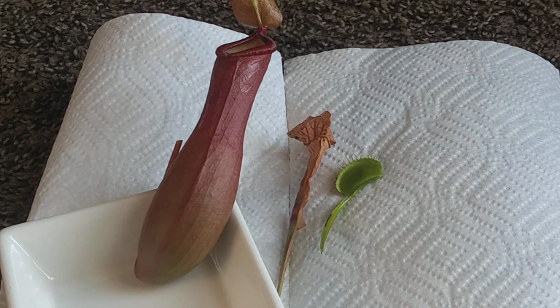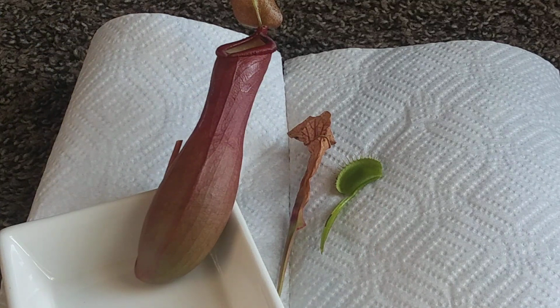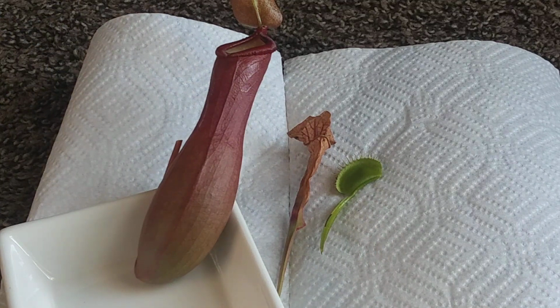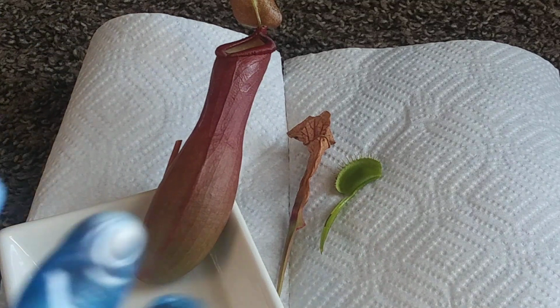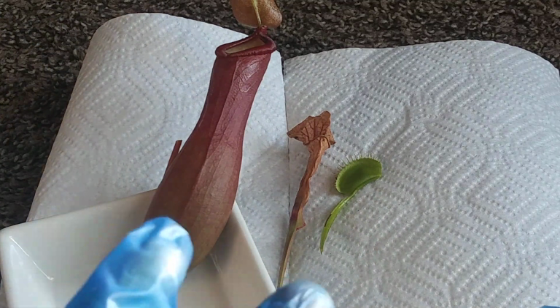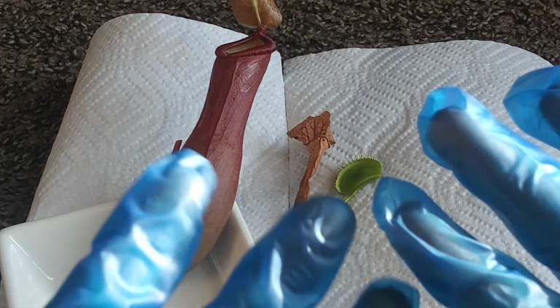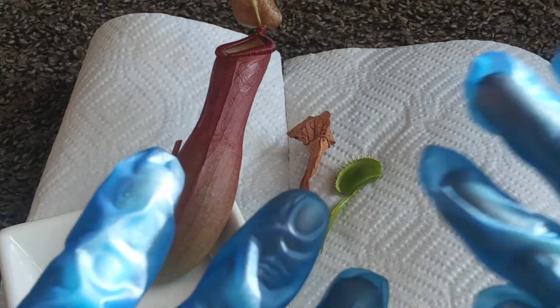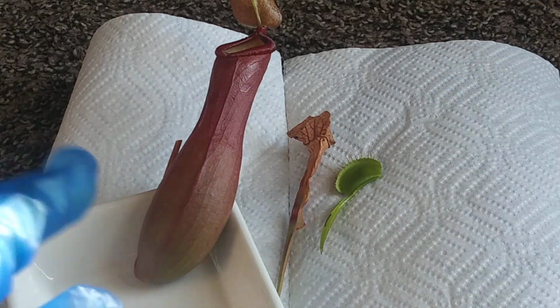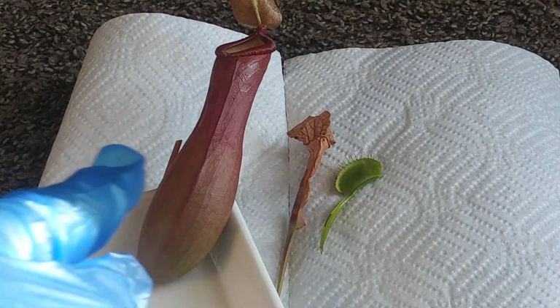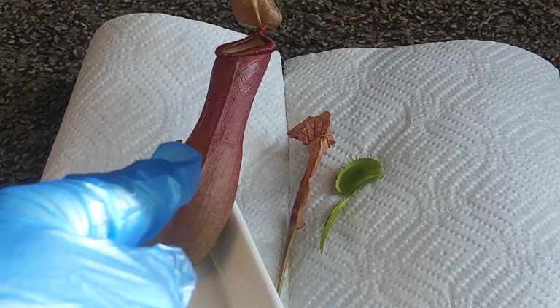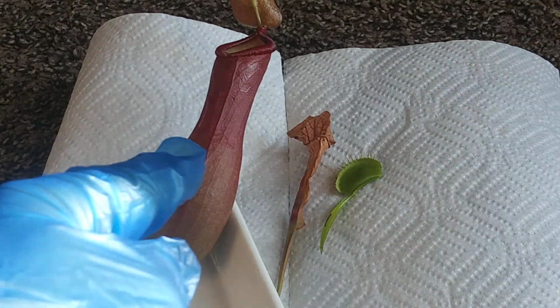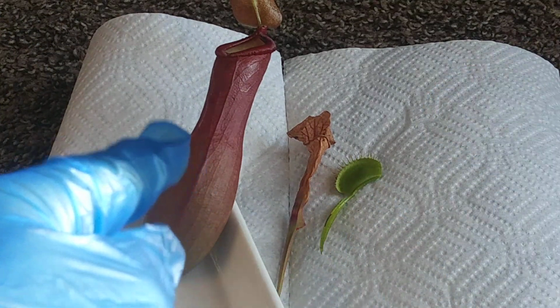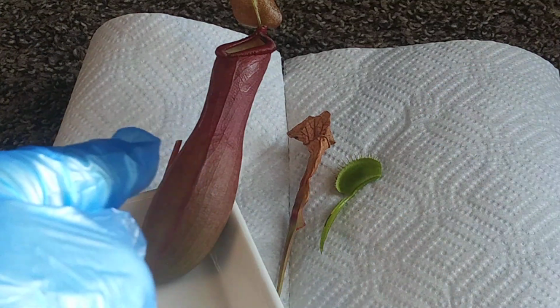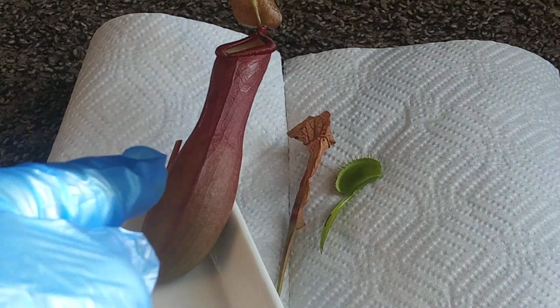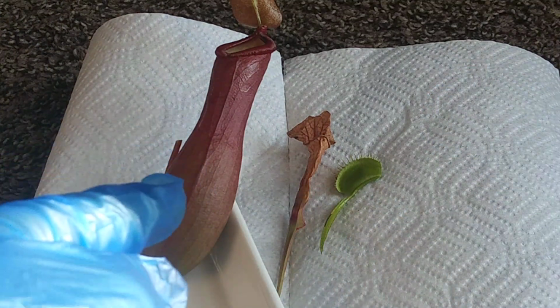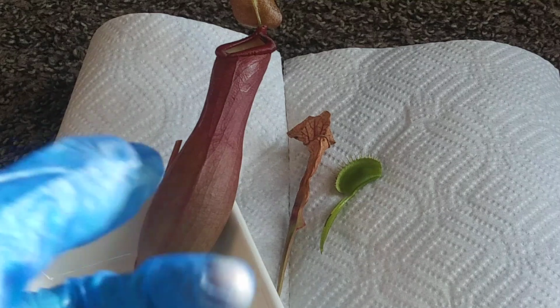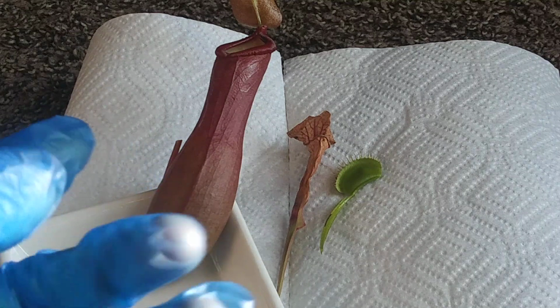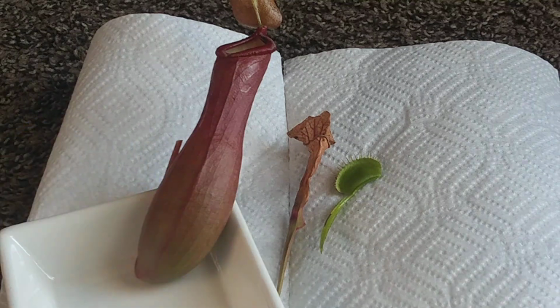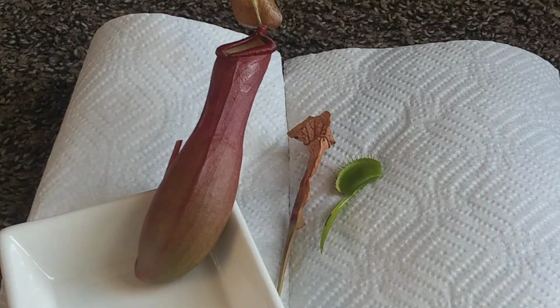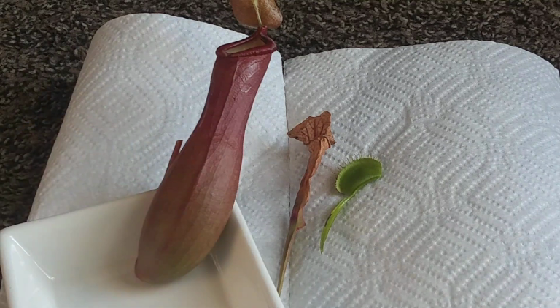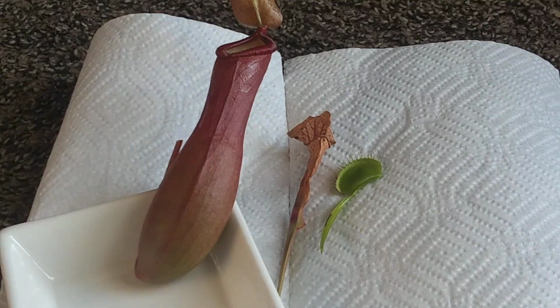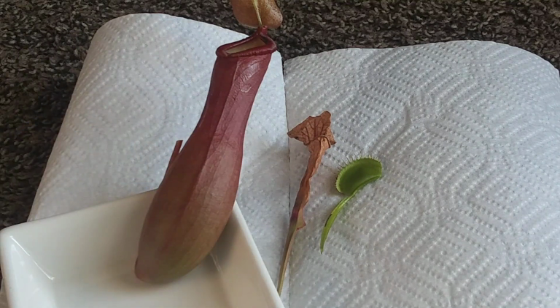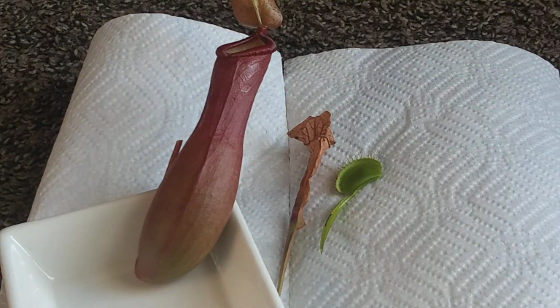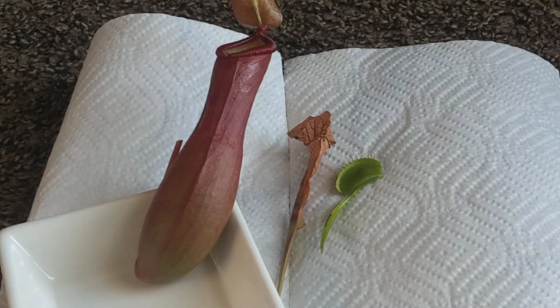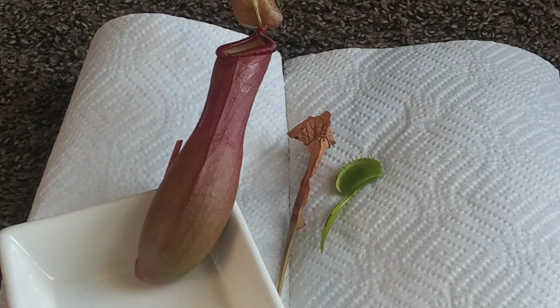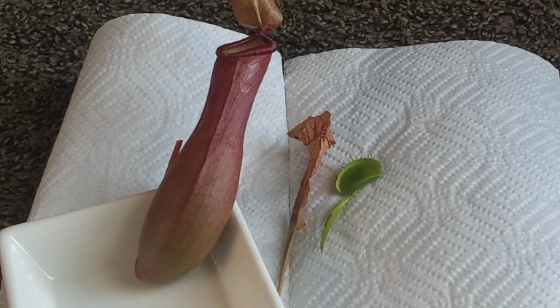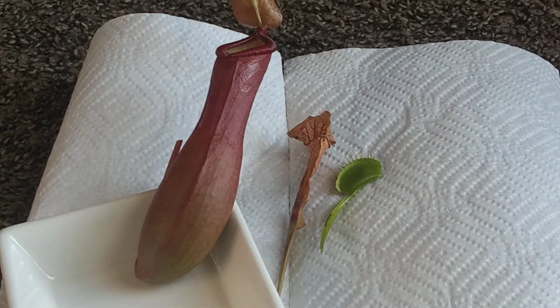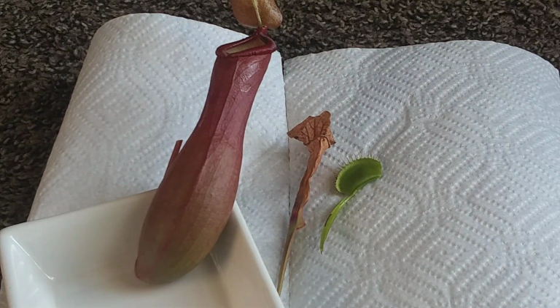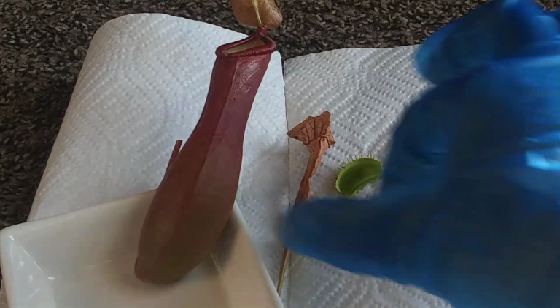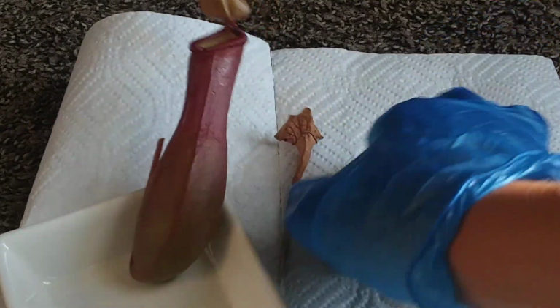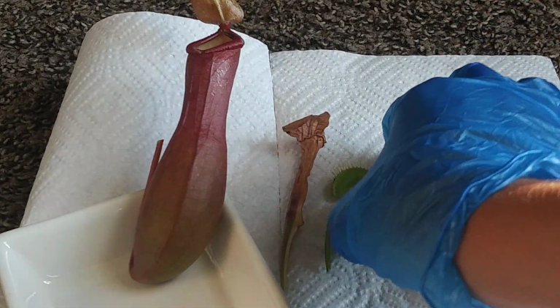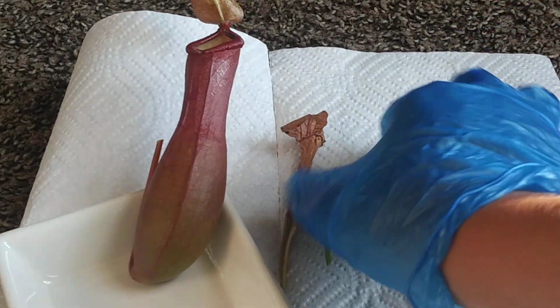I have gloves on because this is the only reason why — I don't want to get nasty insect juices all over me. So let's start with the Venus flytrap.